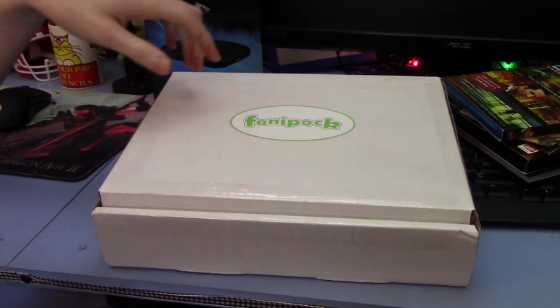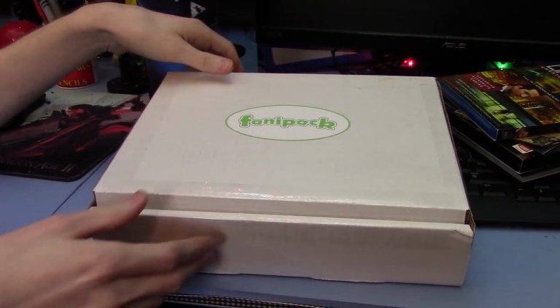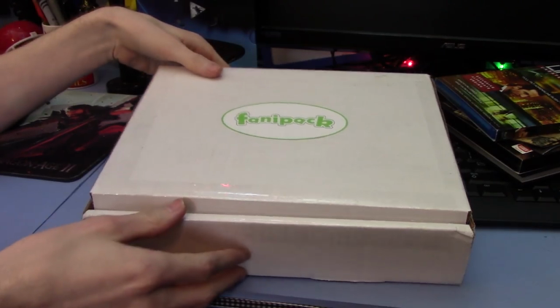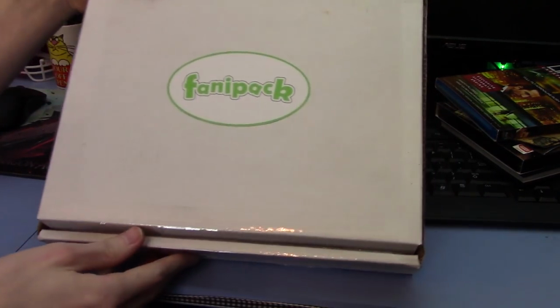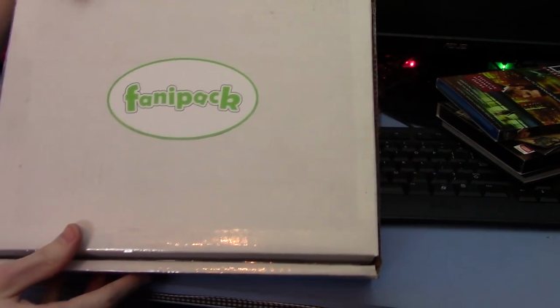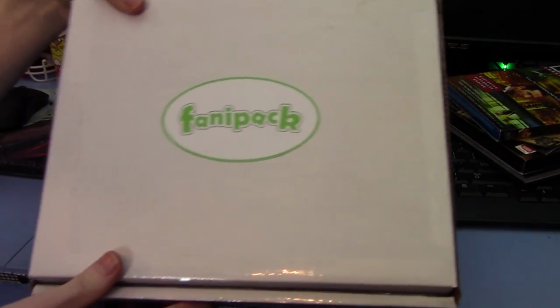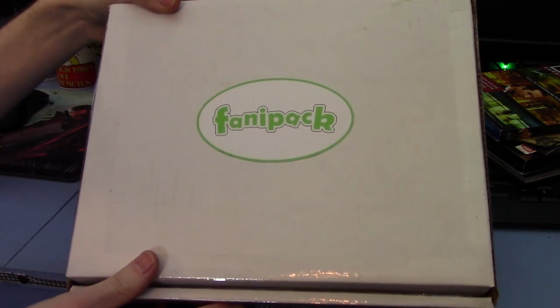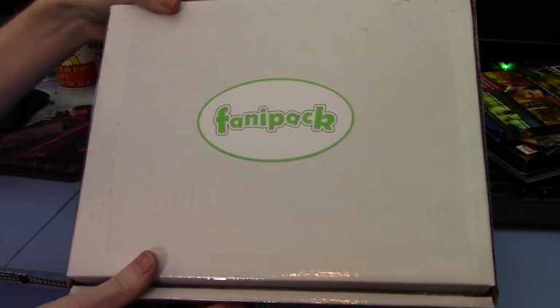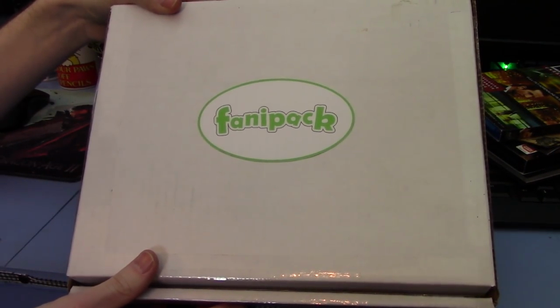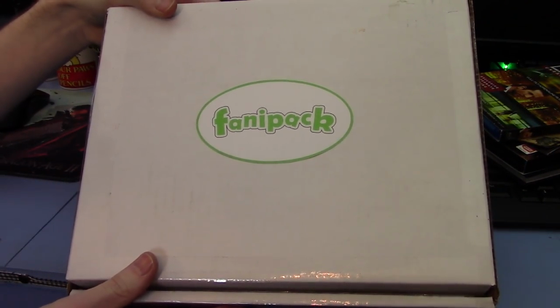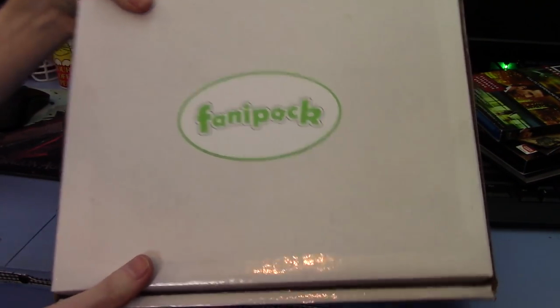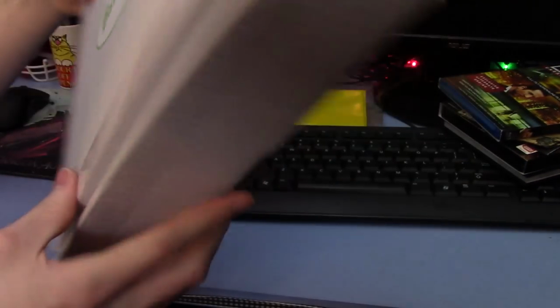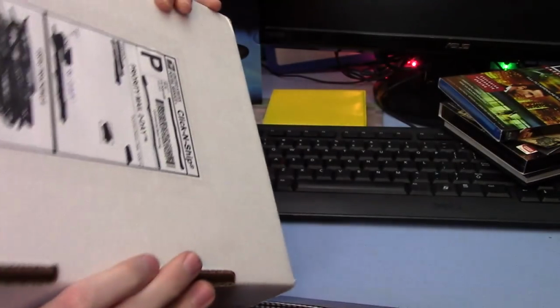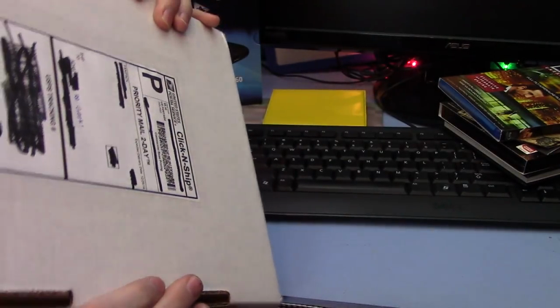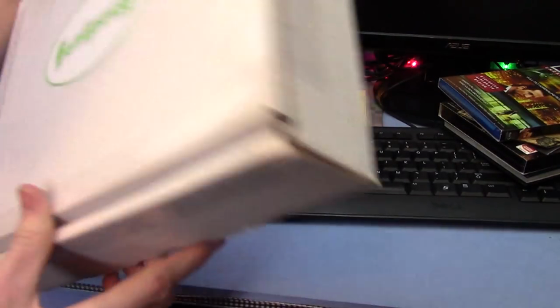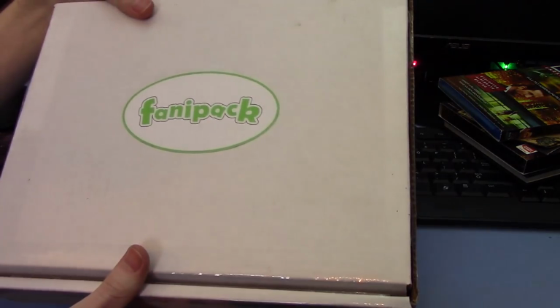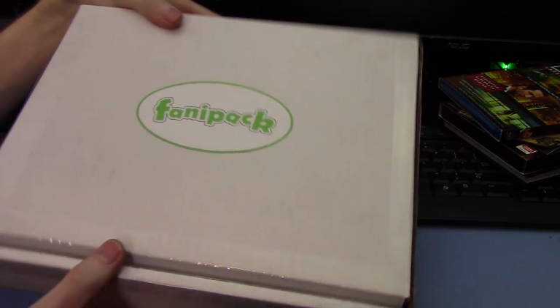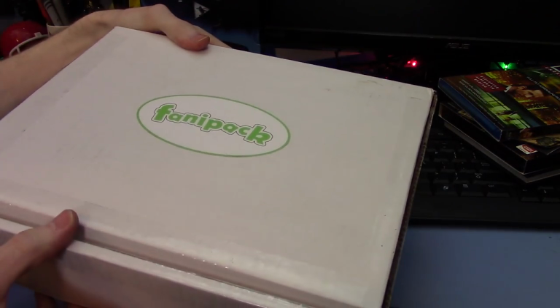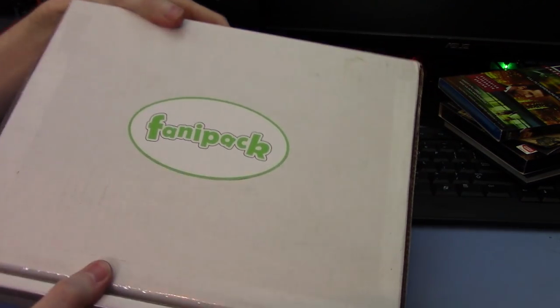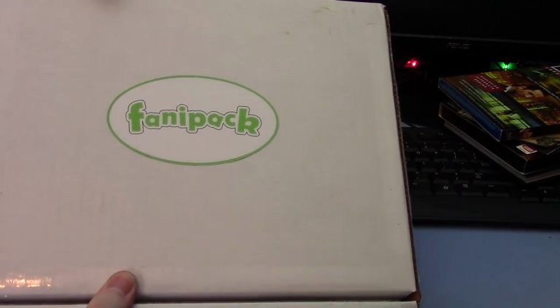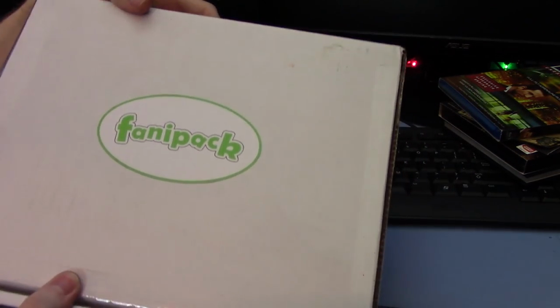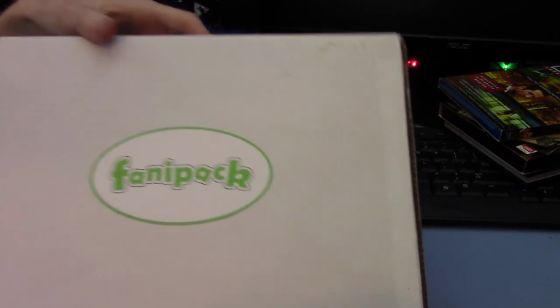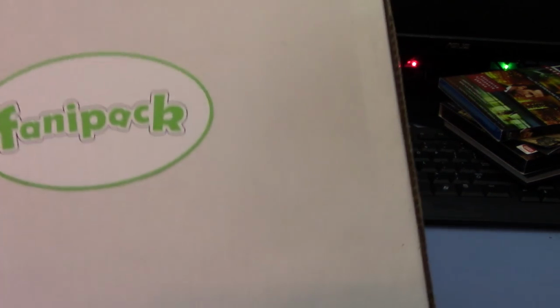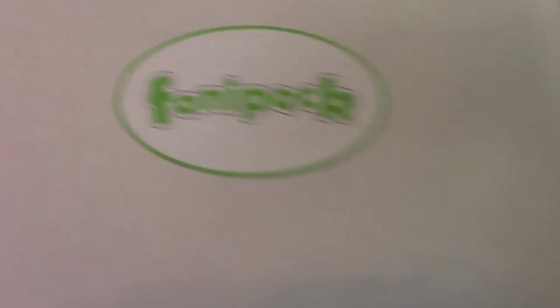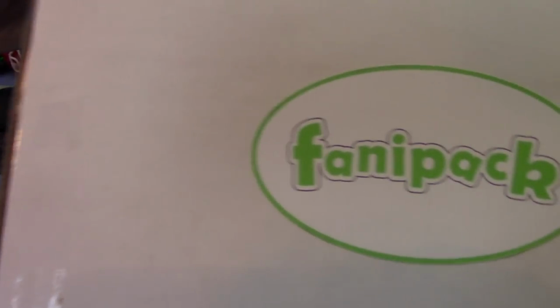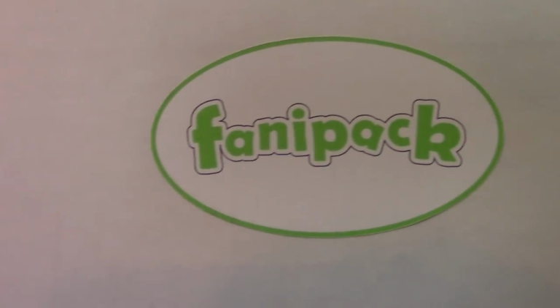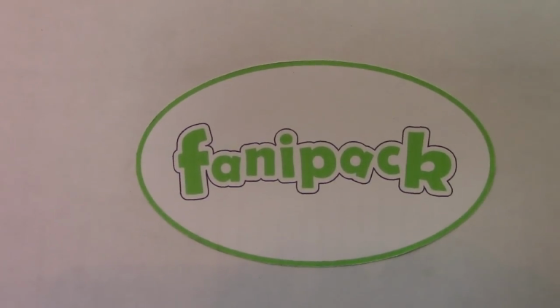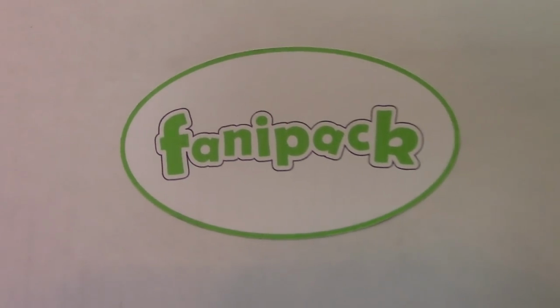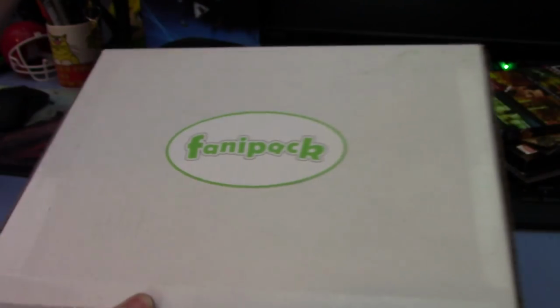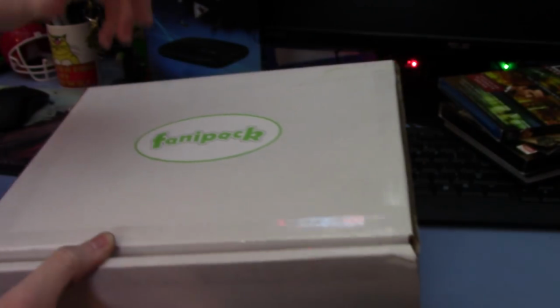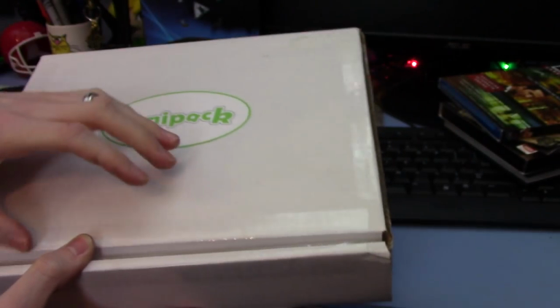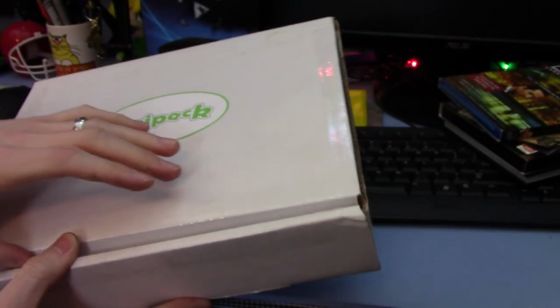Alright, so this is the Fanny Pack. On the front it says 'Fanny Pack,' and on the back is the shipping label which you don't need to see. Just a nice little white box with the Fanny Pack logo, and it's taped up. So let's see what's inside.